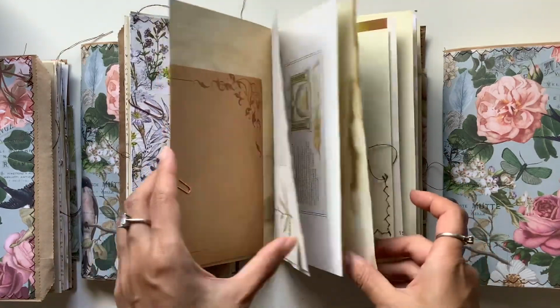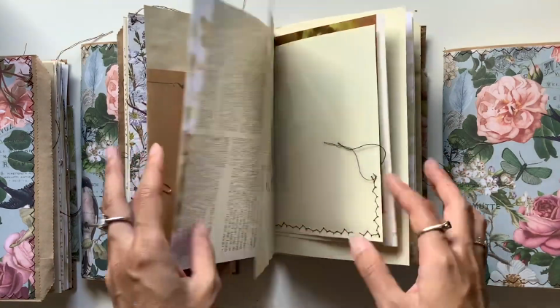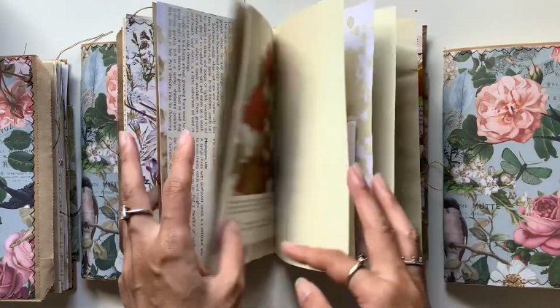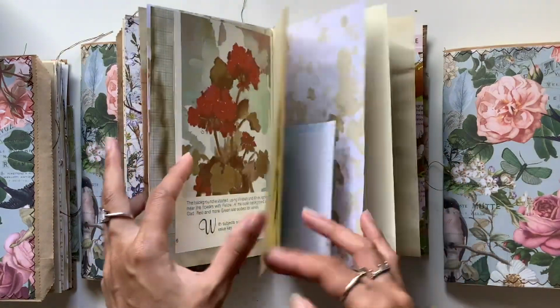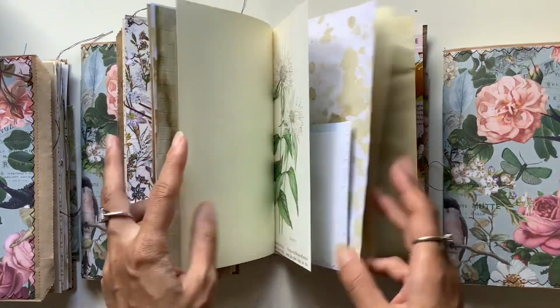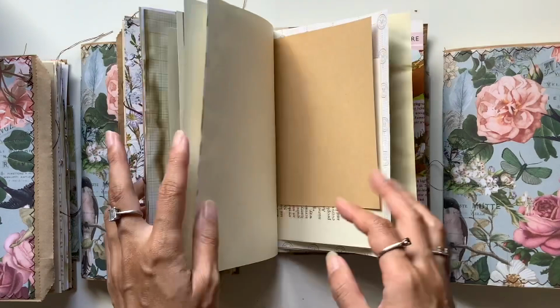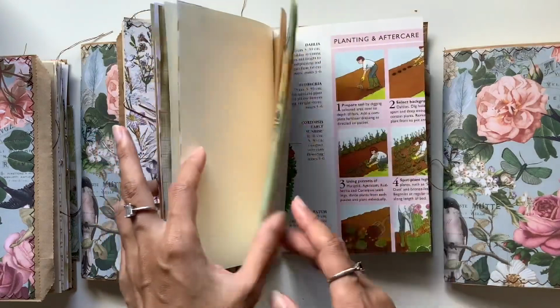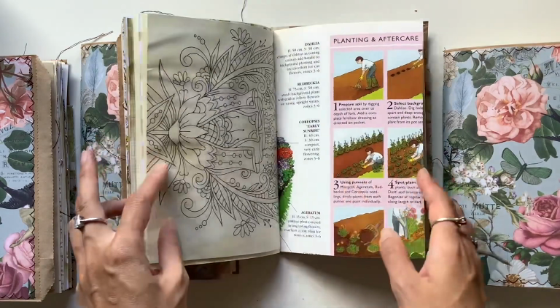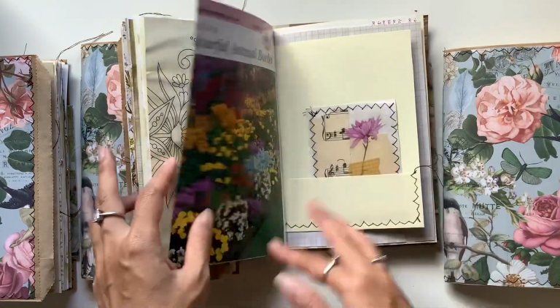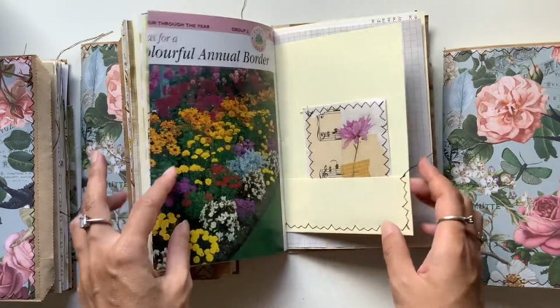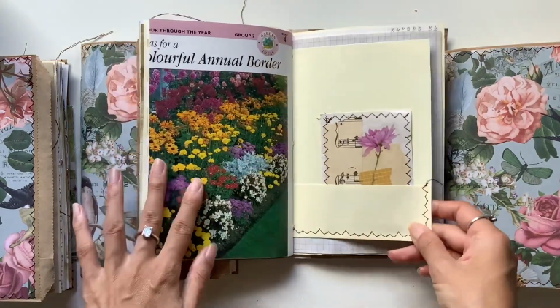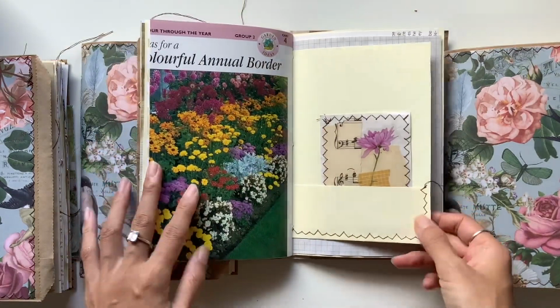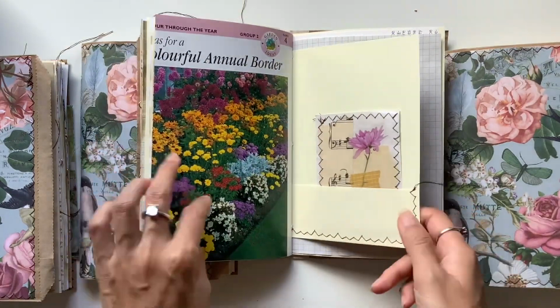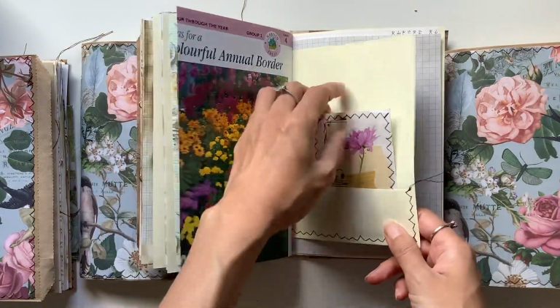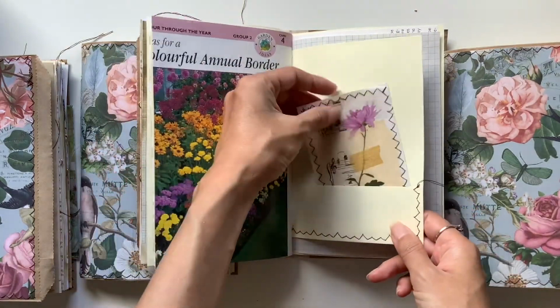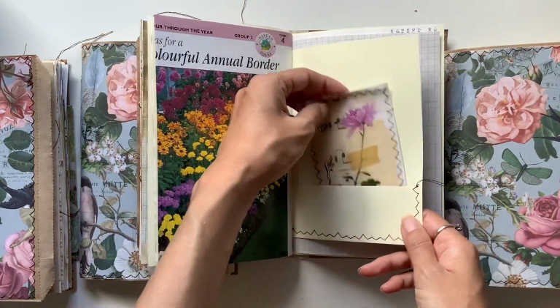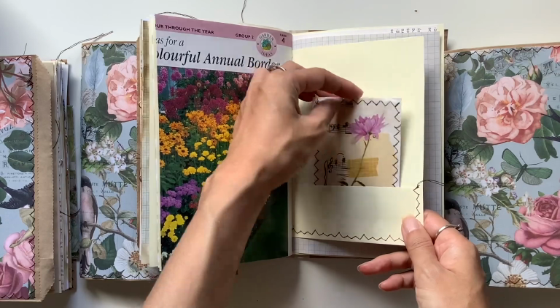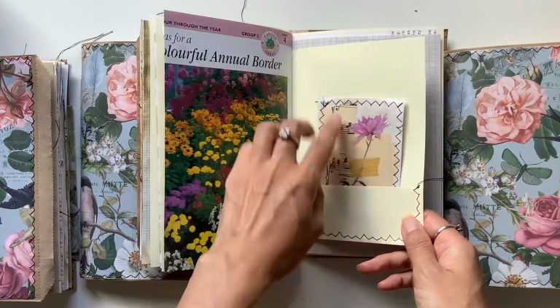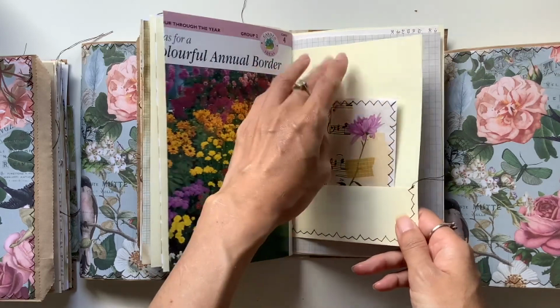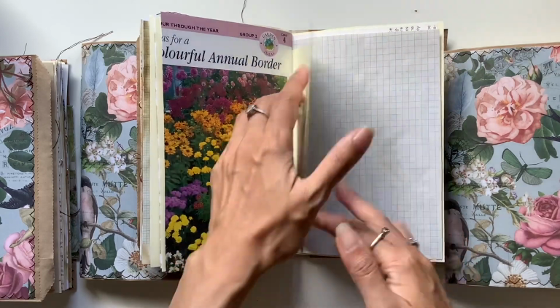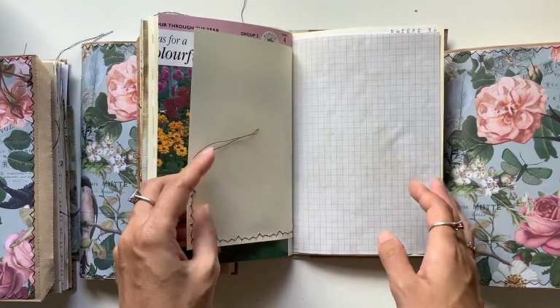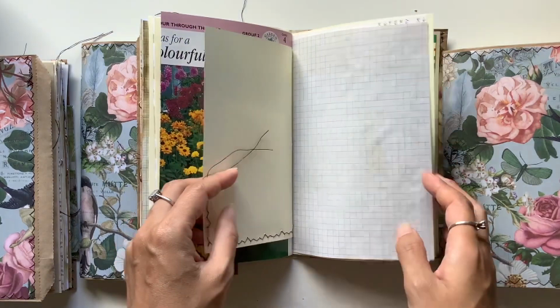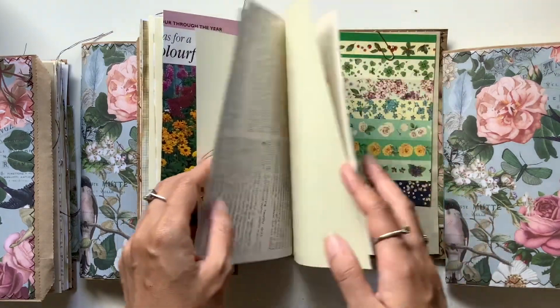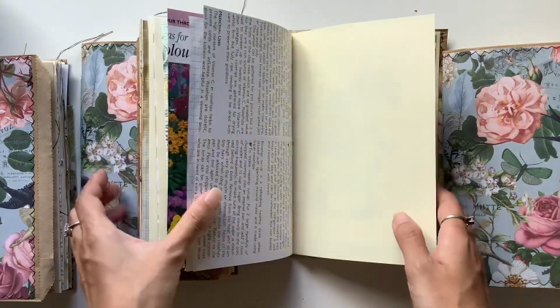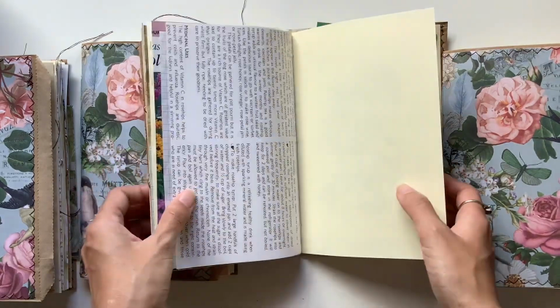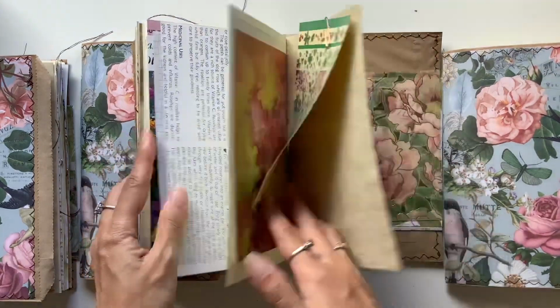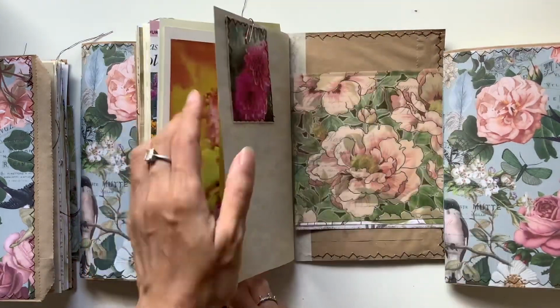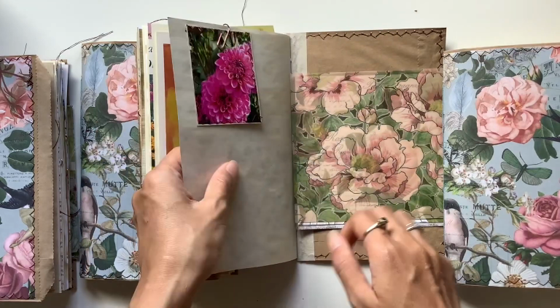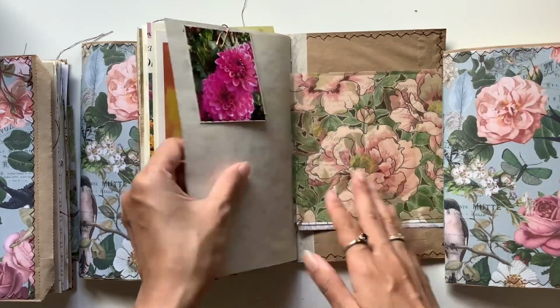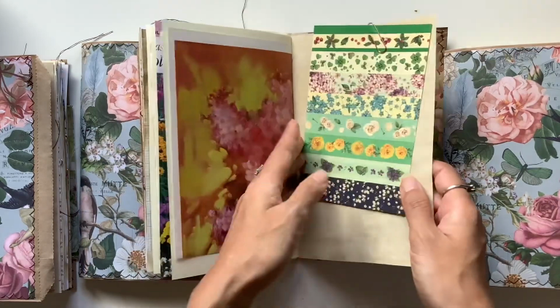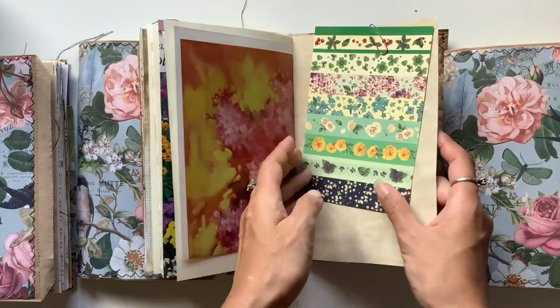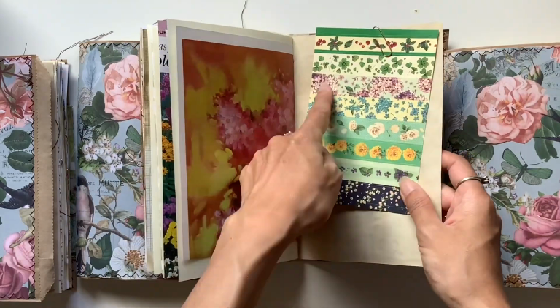Same types of things in here. Isn't that gorgeous? I love this journal card — I just made a little collage with a floral piece and some washi tape. And again, some papers at the back and some stickers.